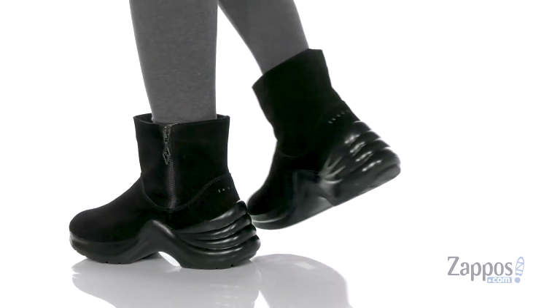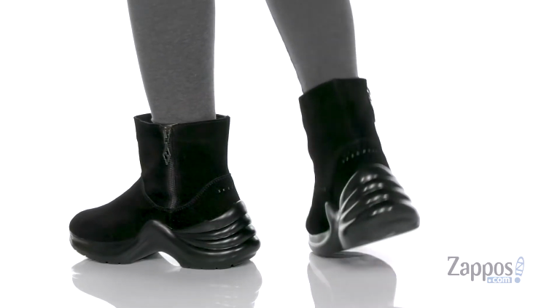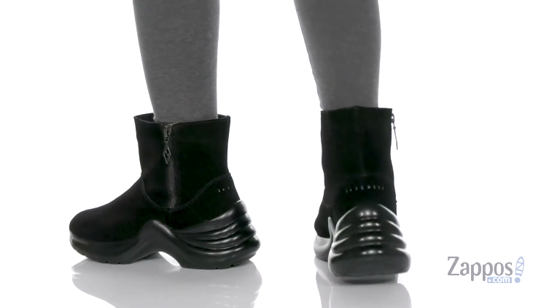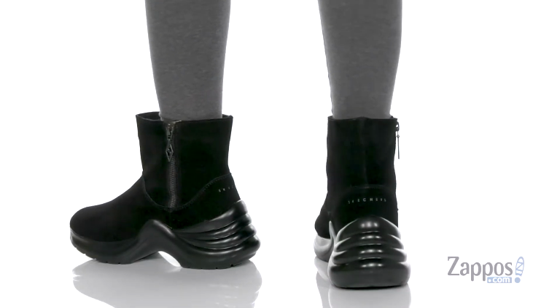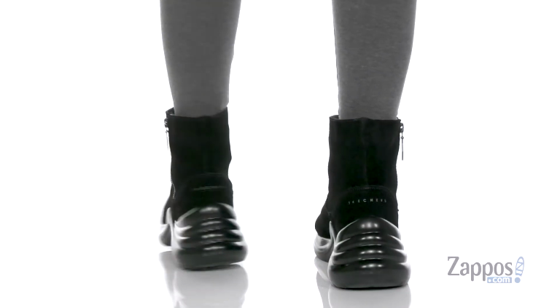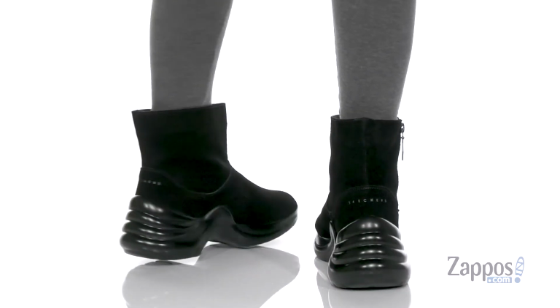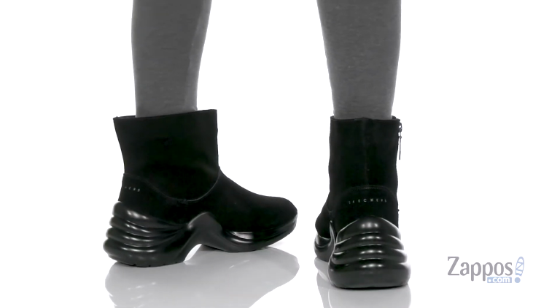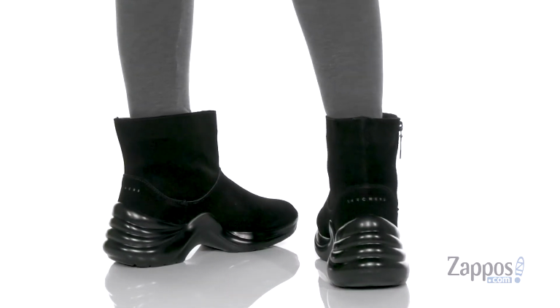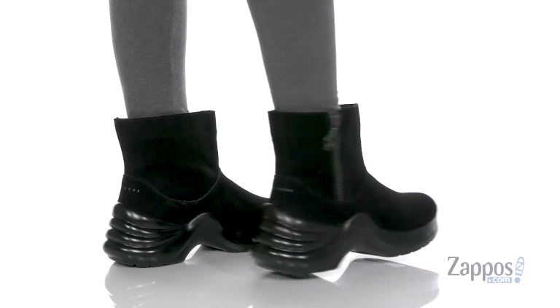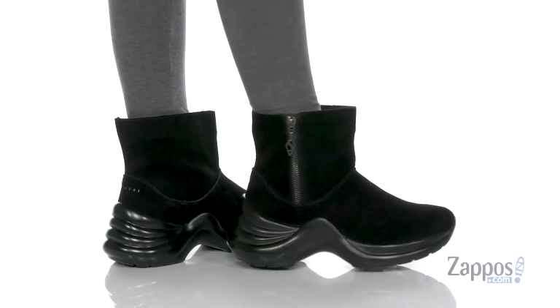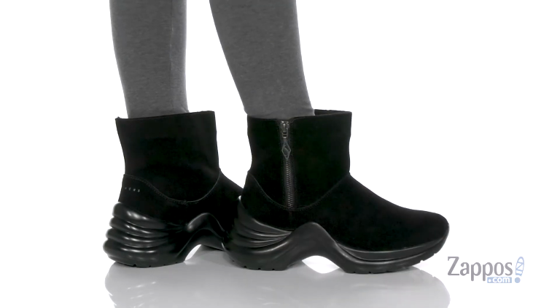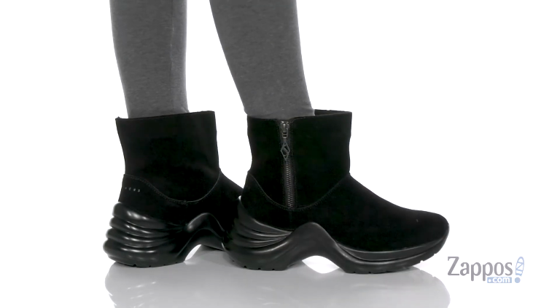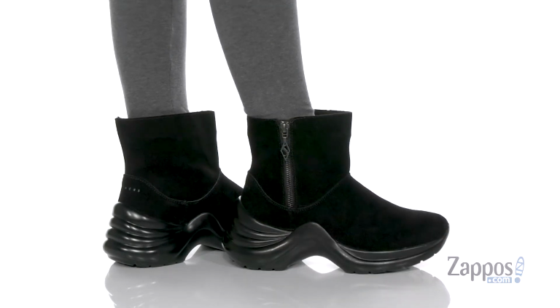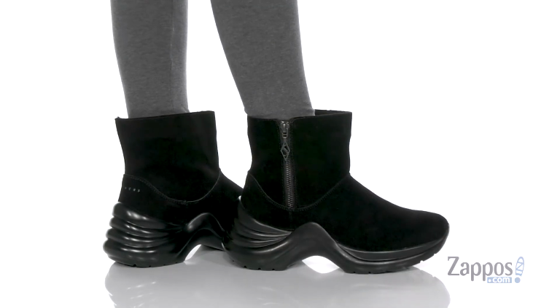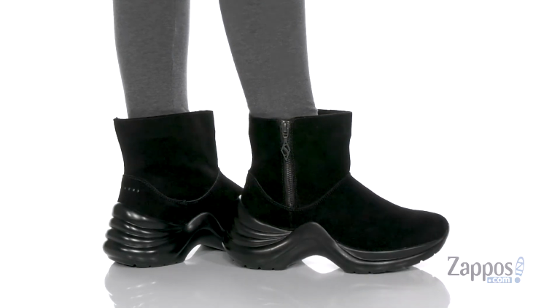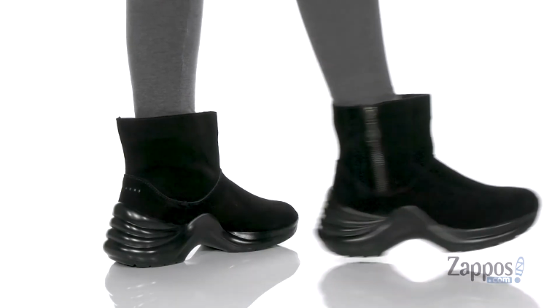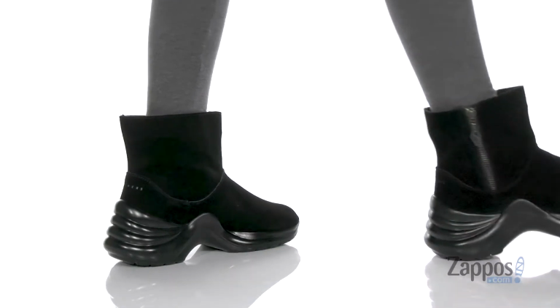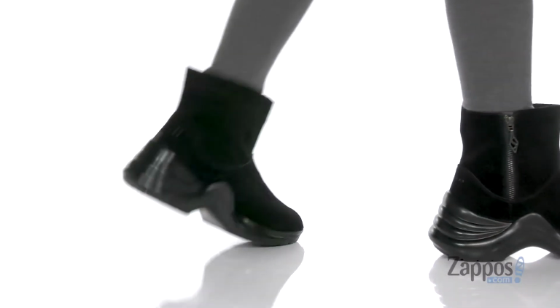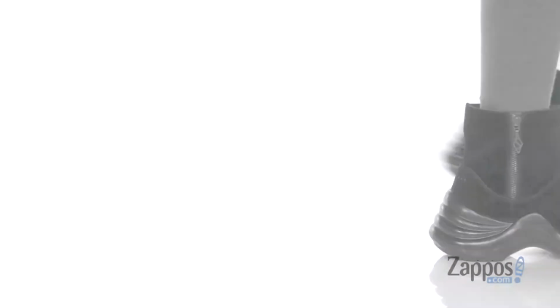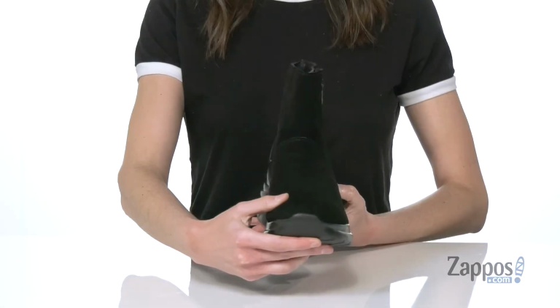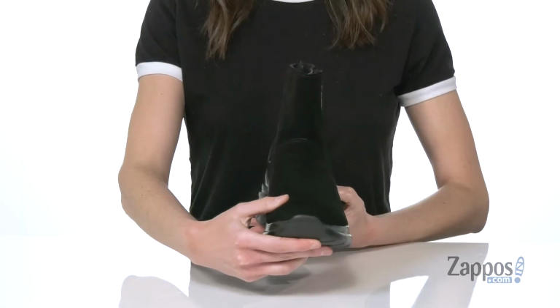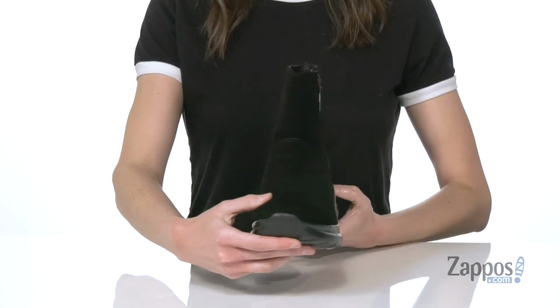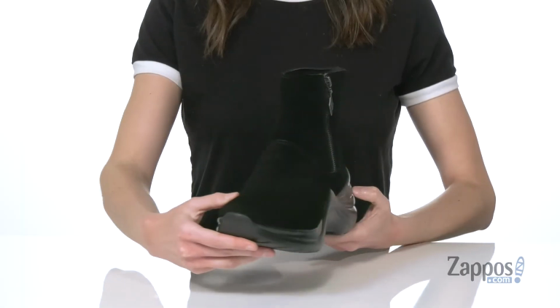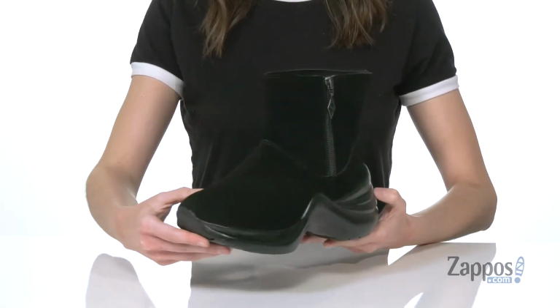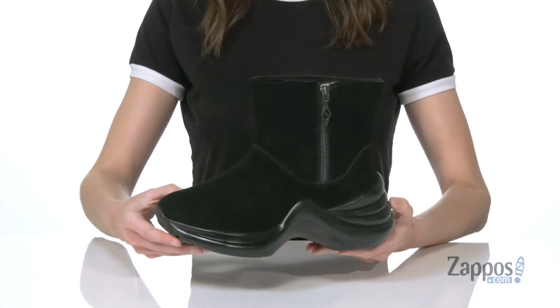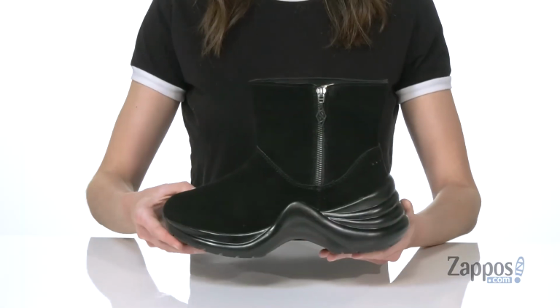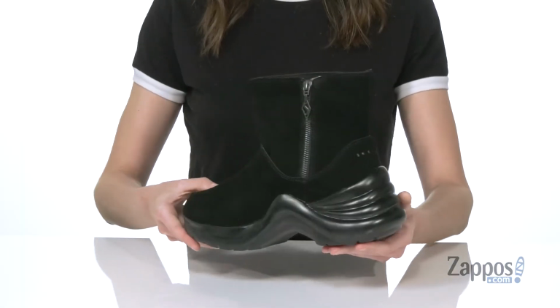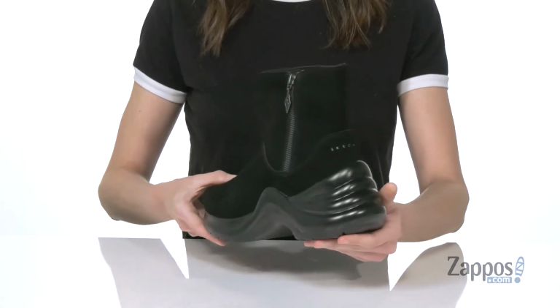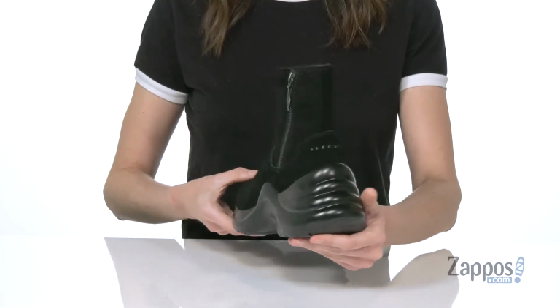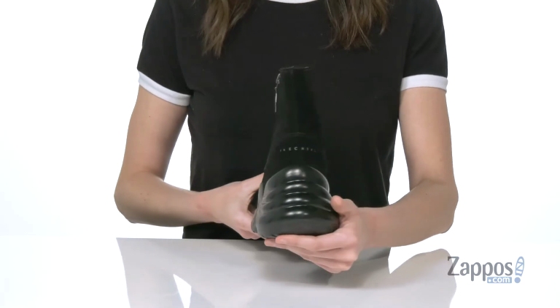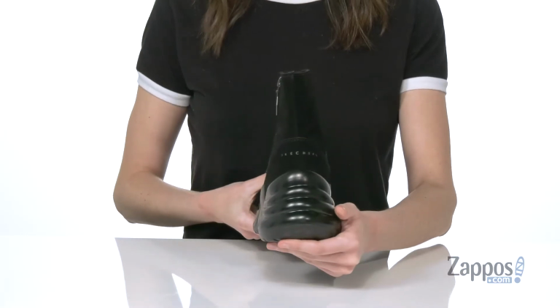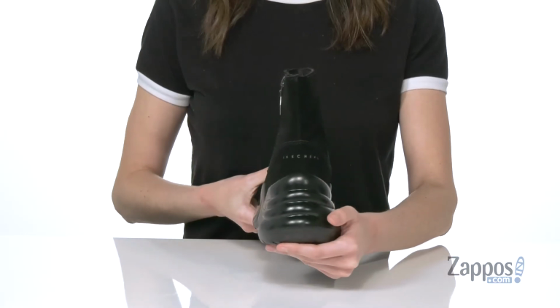This boot is really funky with a chunky black midsole that's gonna give you an inch of lift at the front and a two-inch heel at the back.